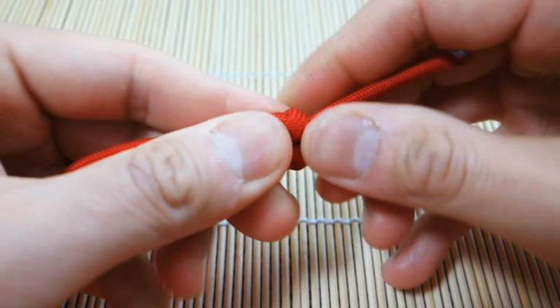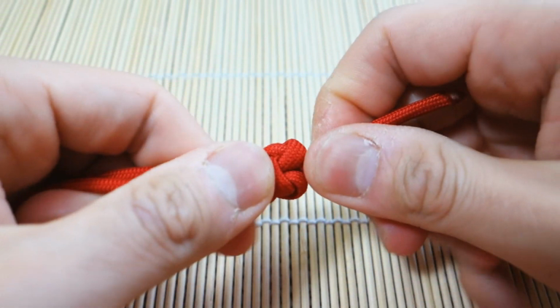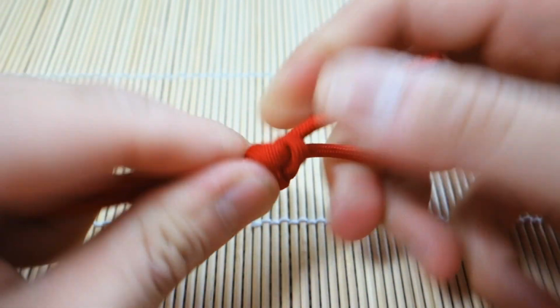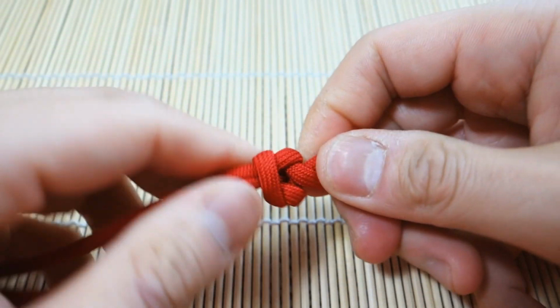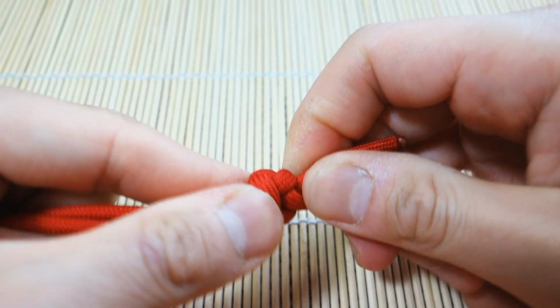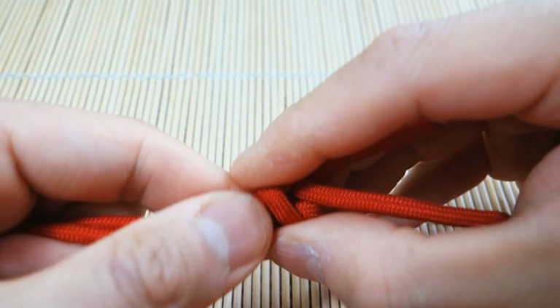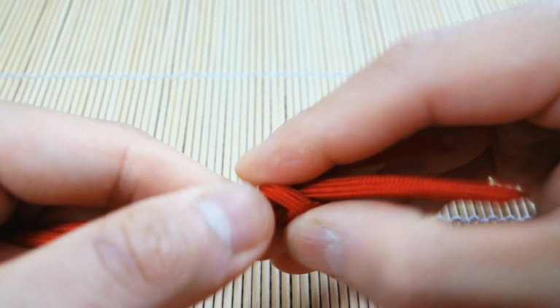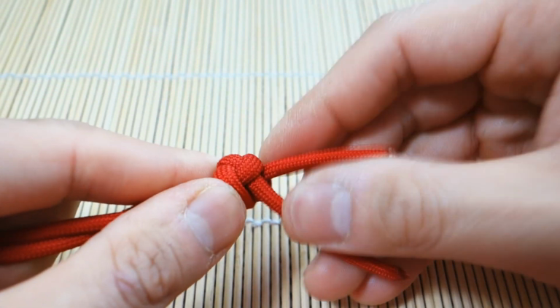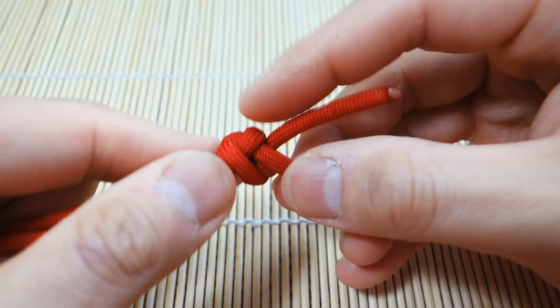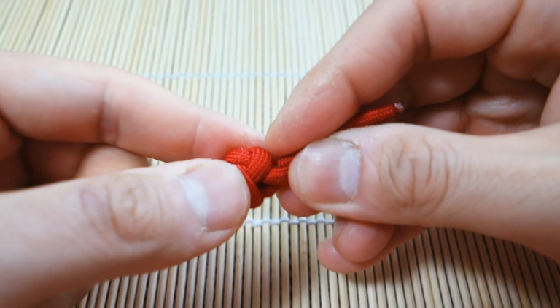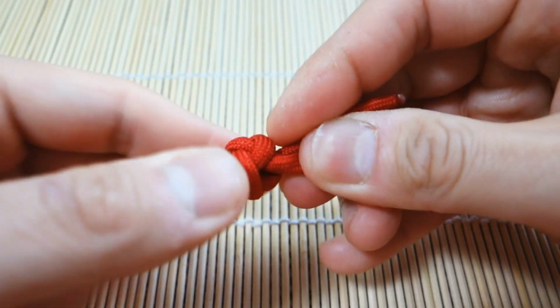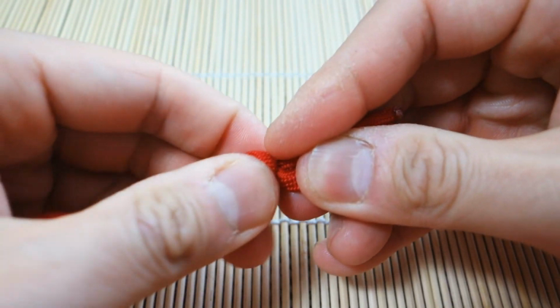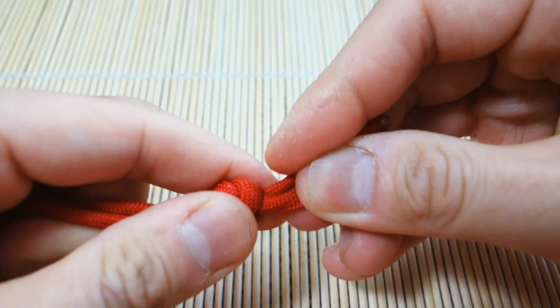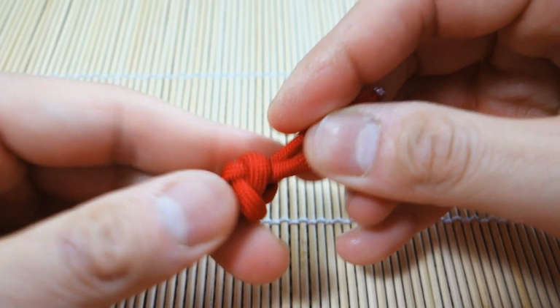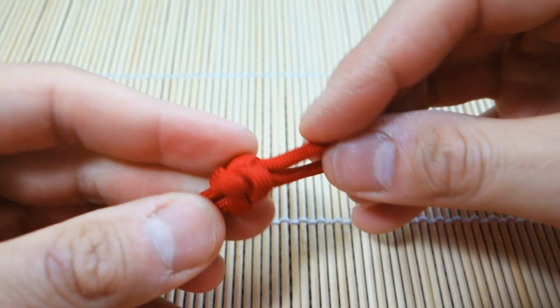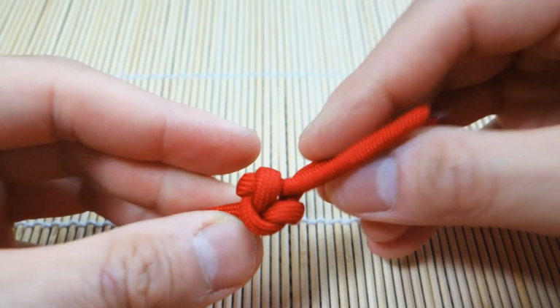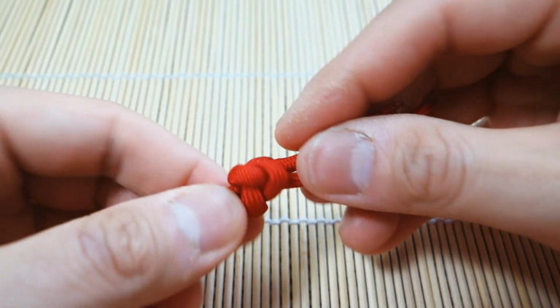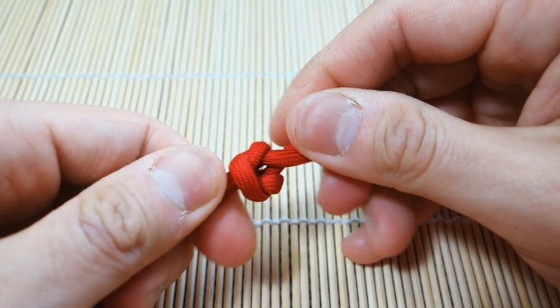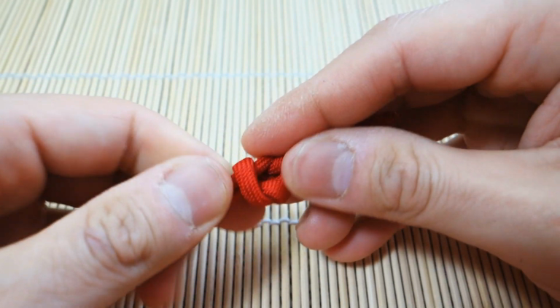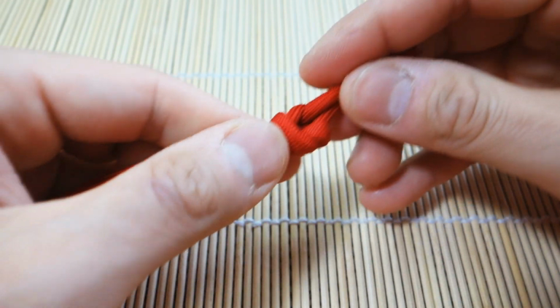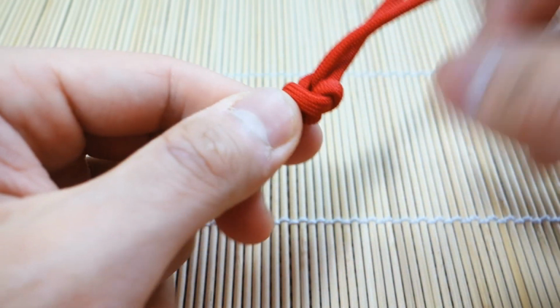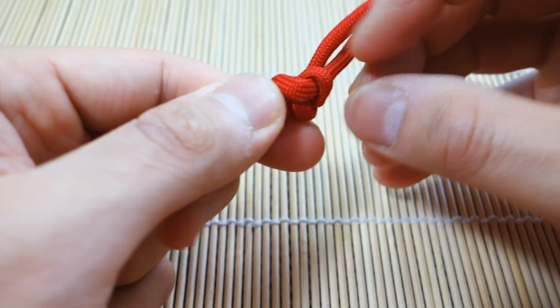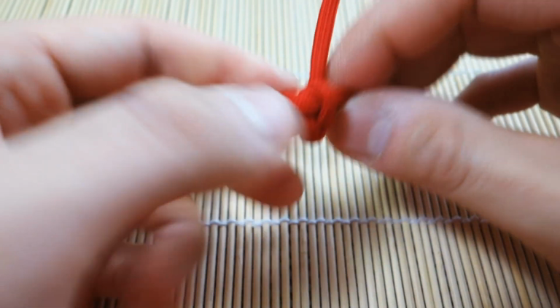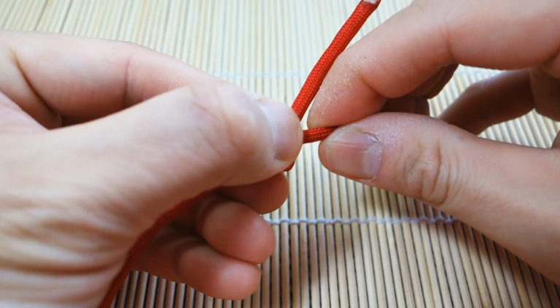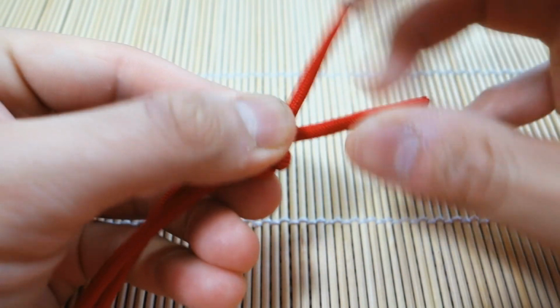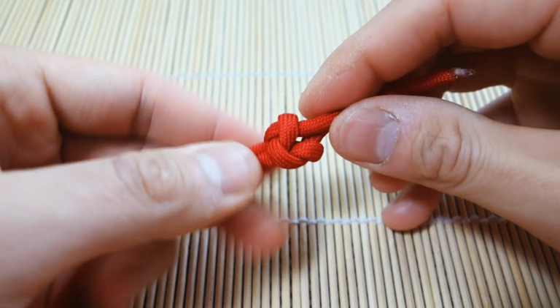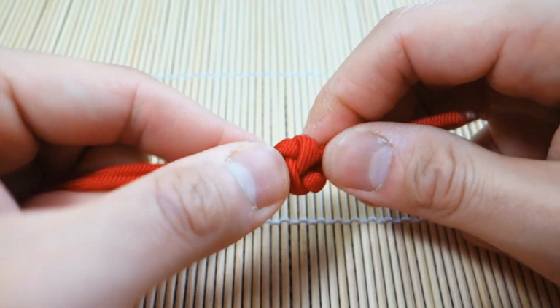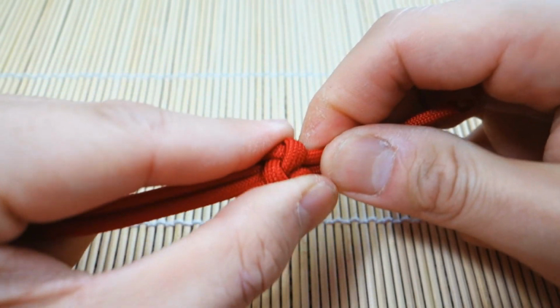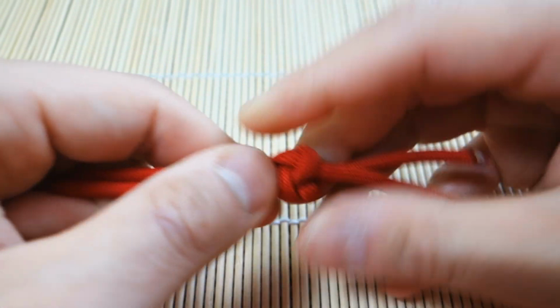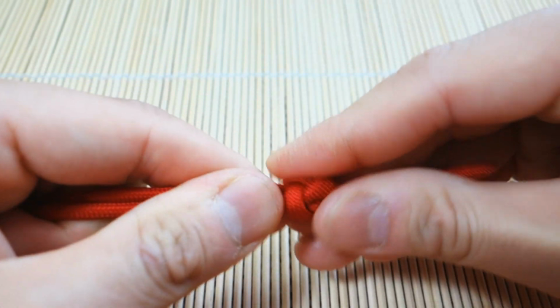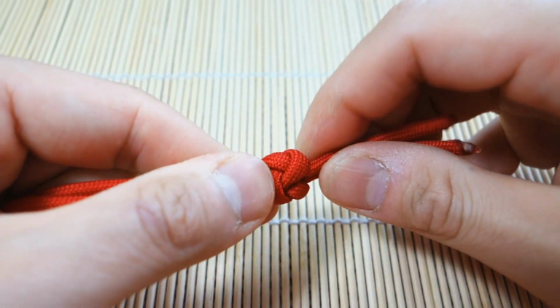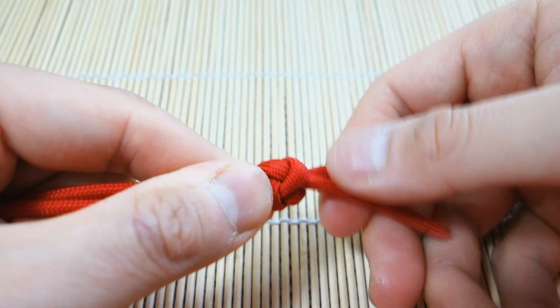Just going to keep forming it. This knot isn't as symmetrical as the diamond knot, but I think it still looks quite nice.